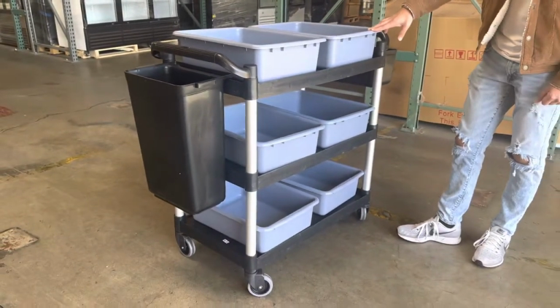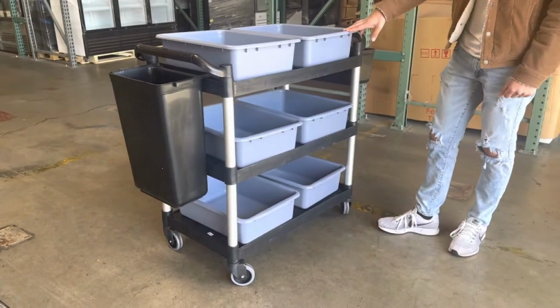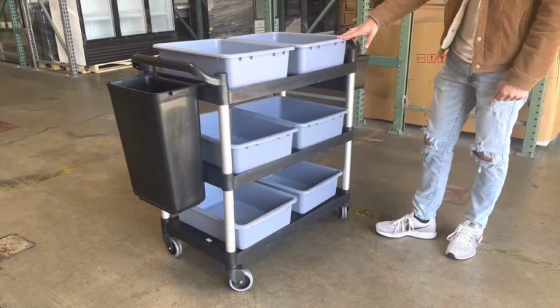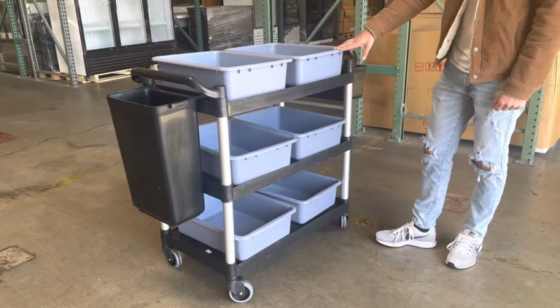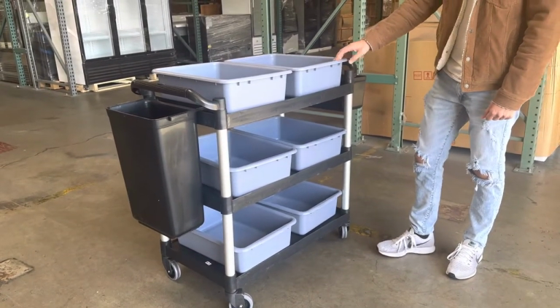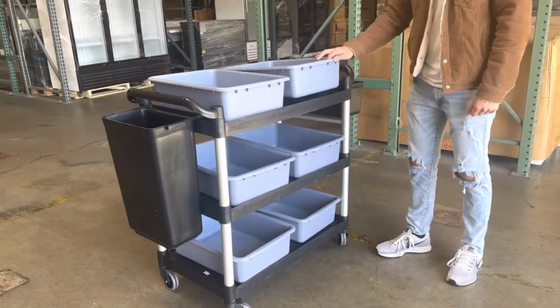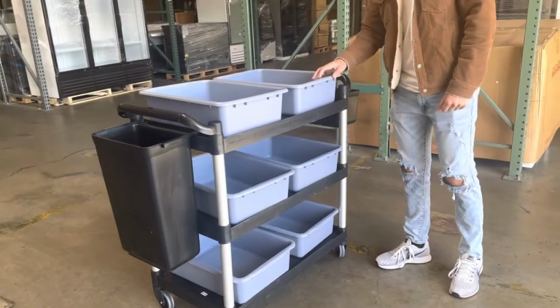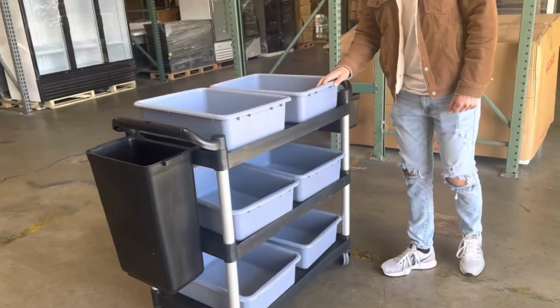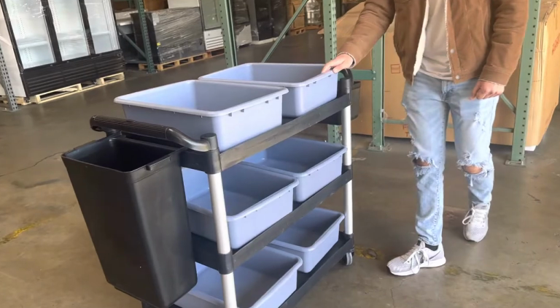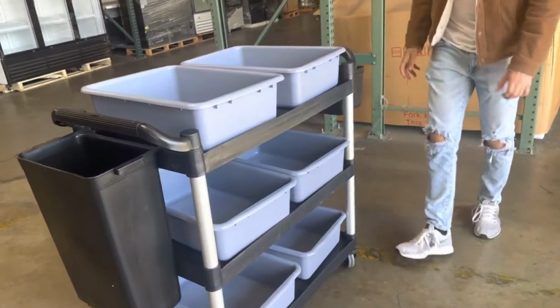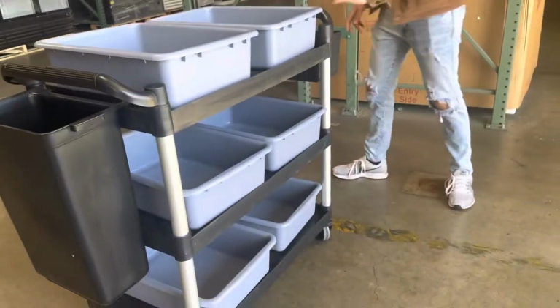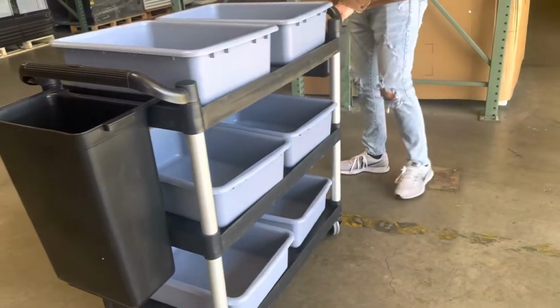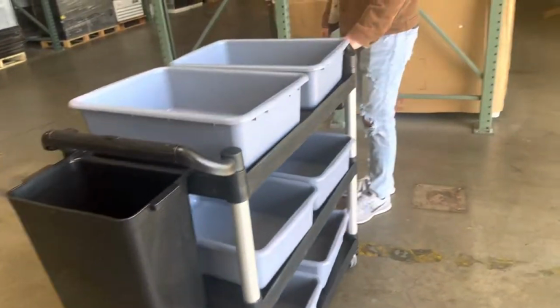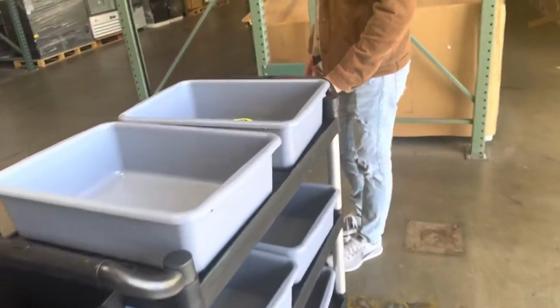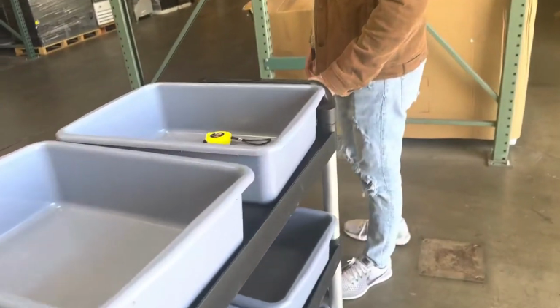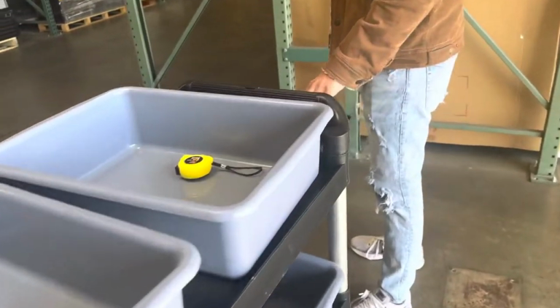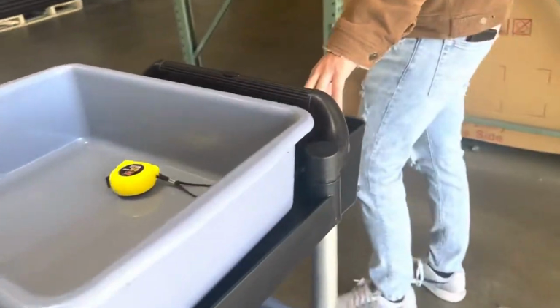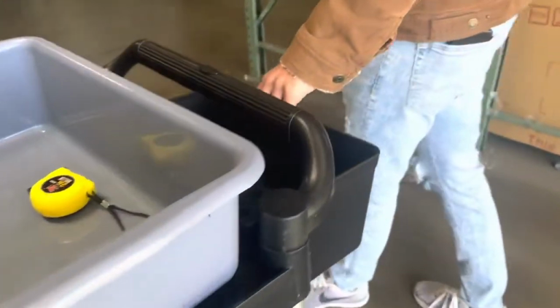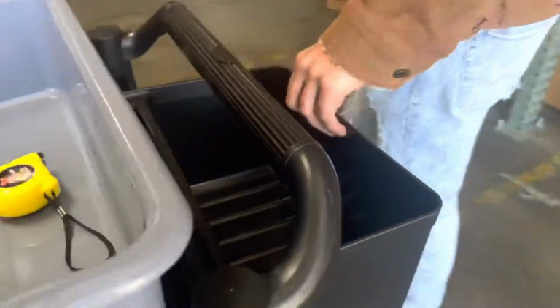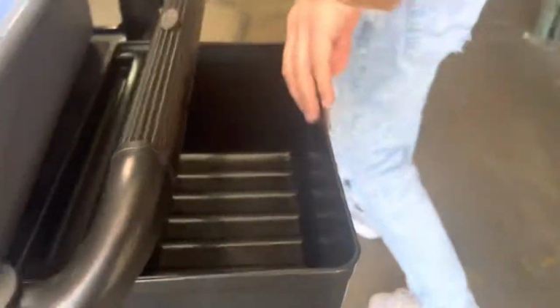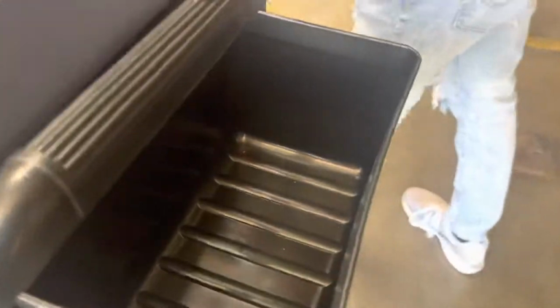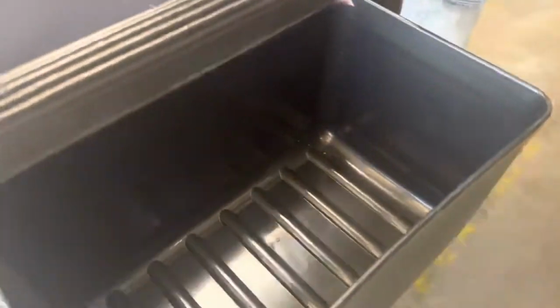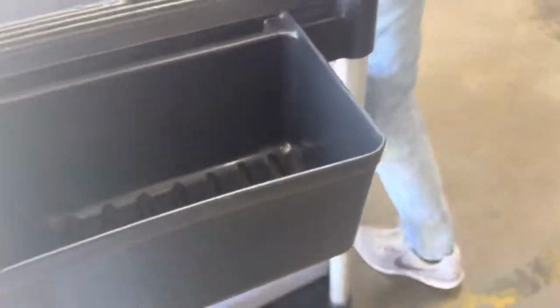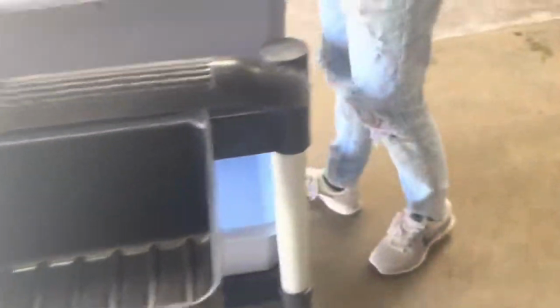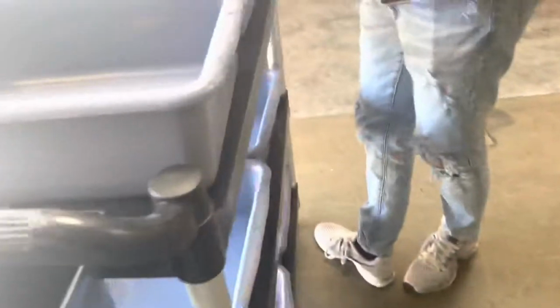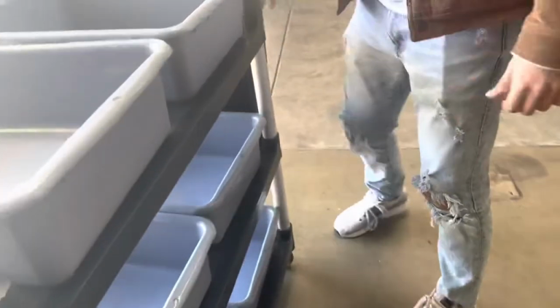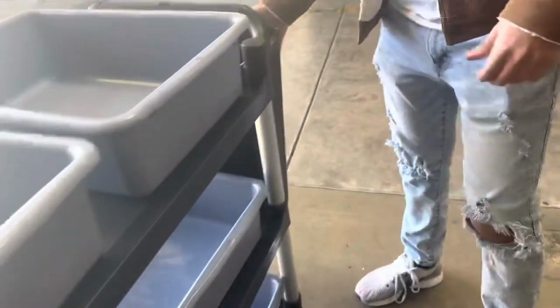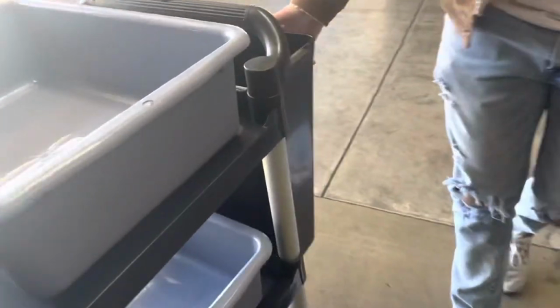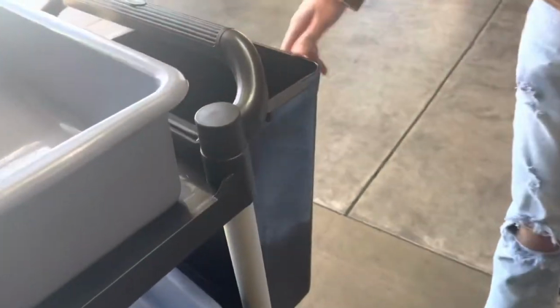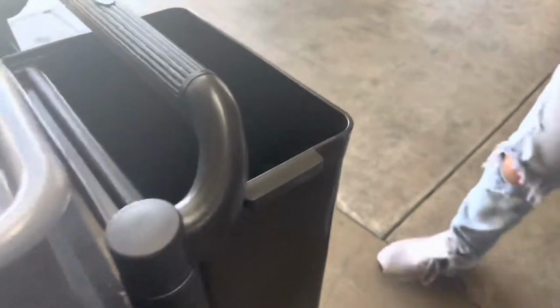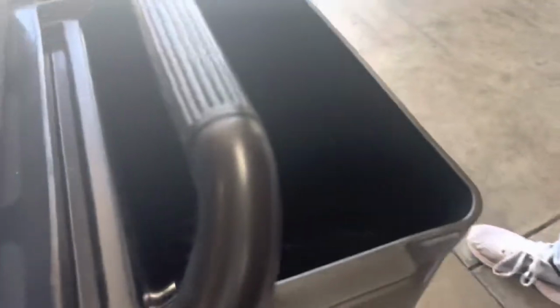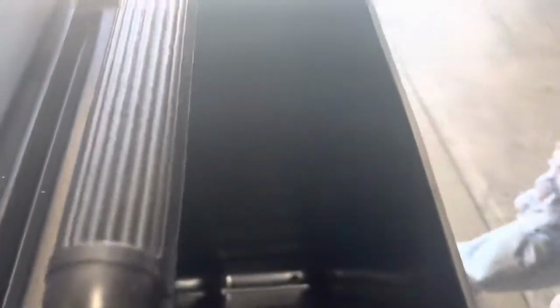You're going to have a total of six. Obviously, this is where you place all your dishes. On the side over here, we have an insert for all the spoons and forks. And on the other side of the cart, we have another insert here for all the waste — all the trash.